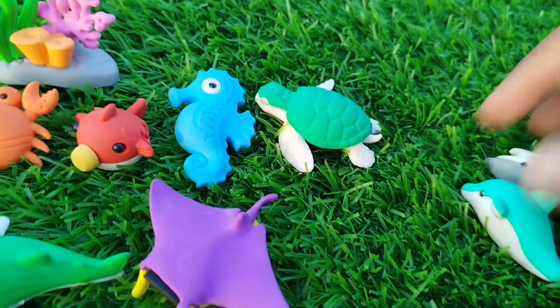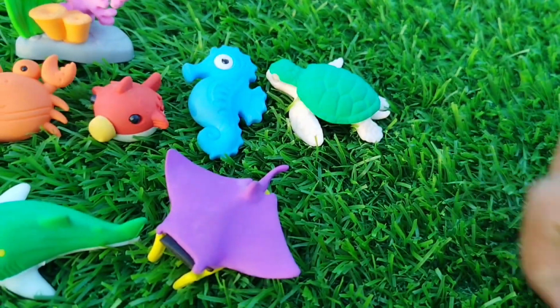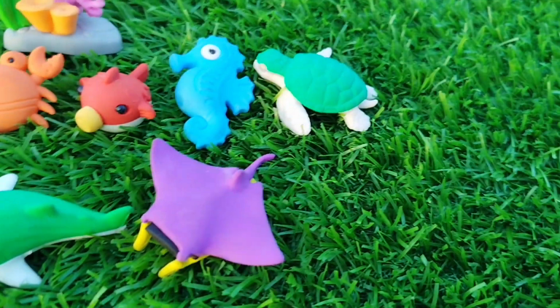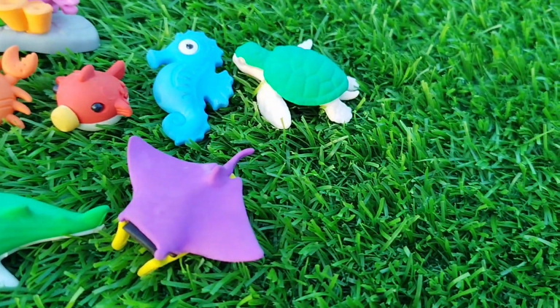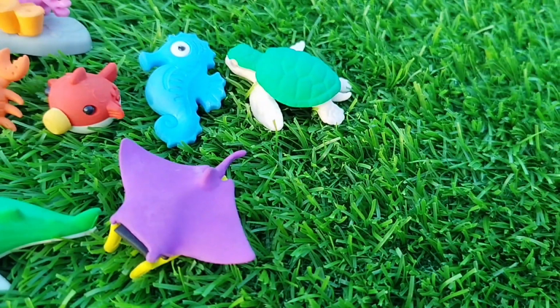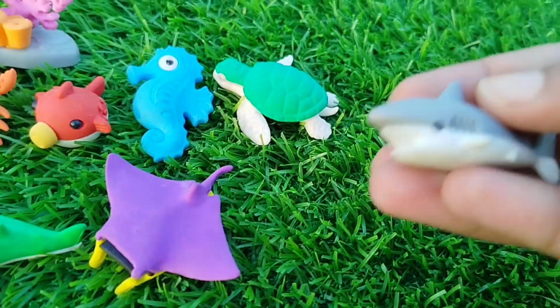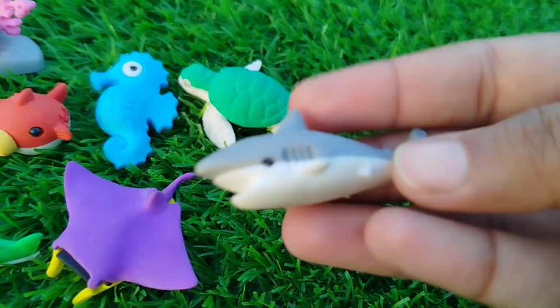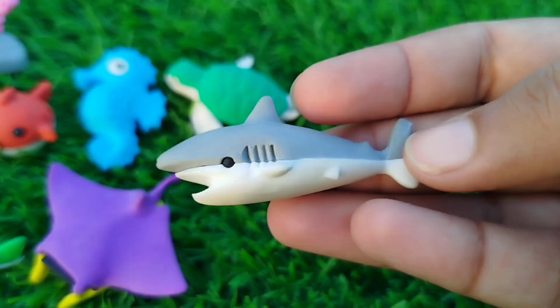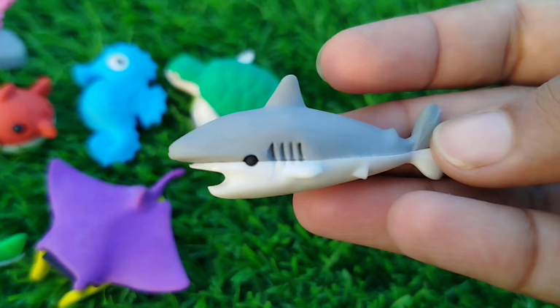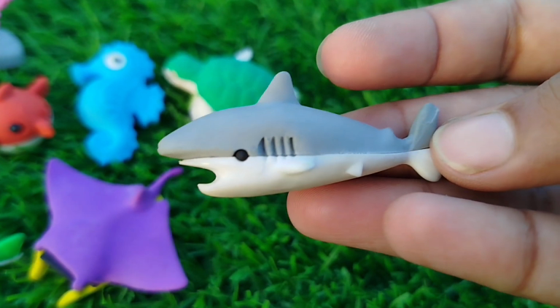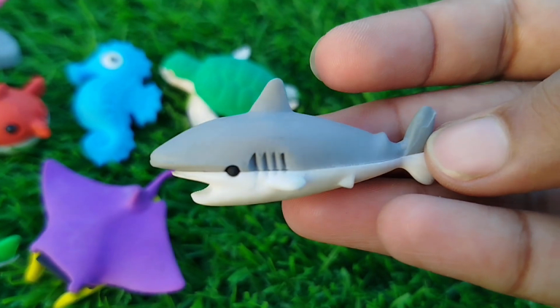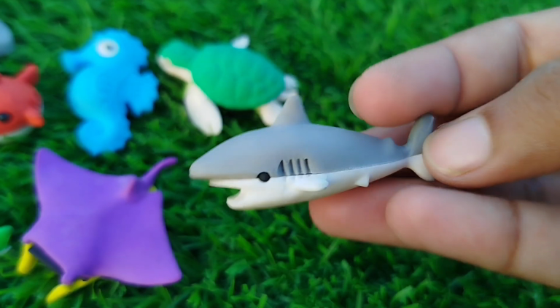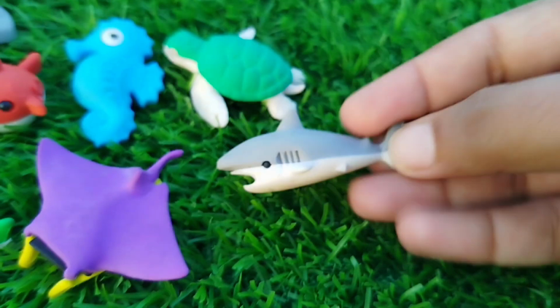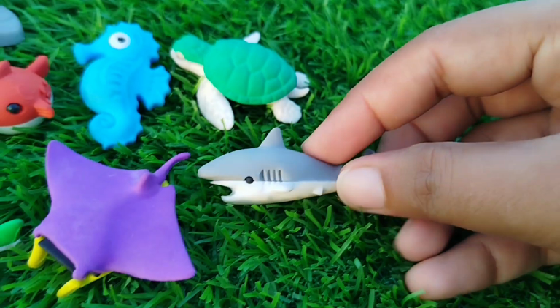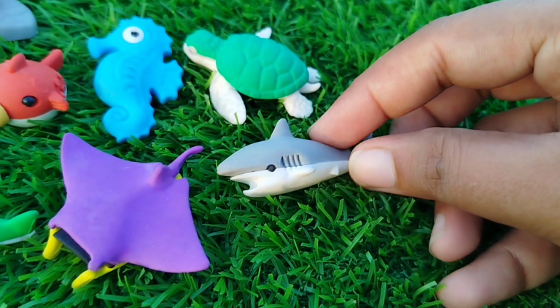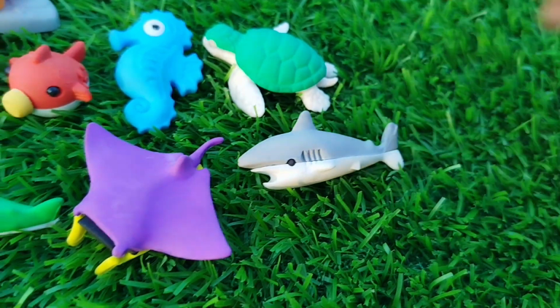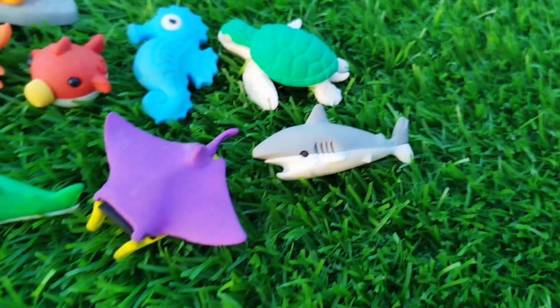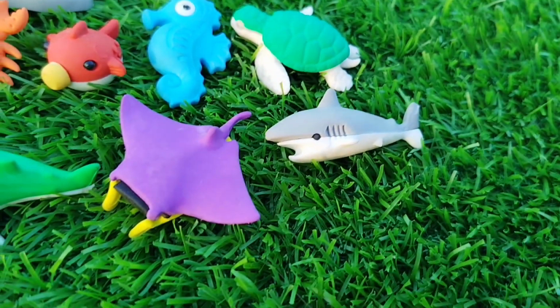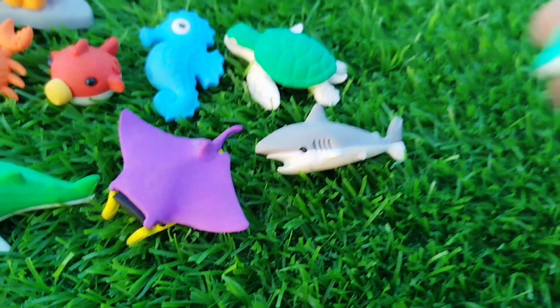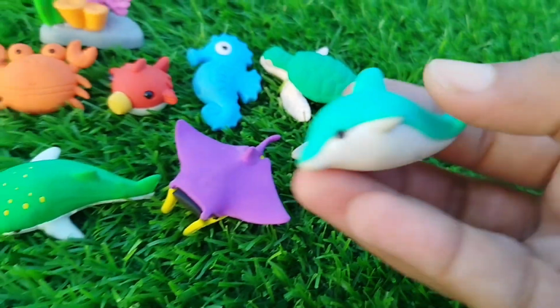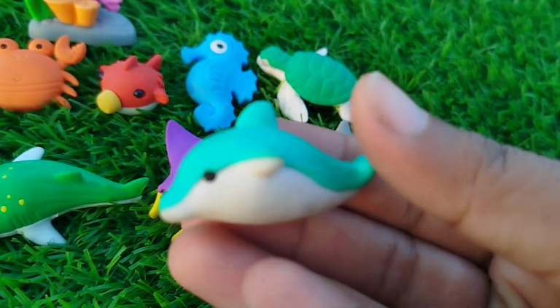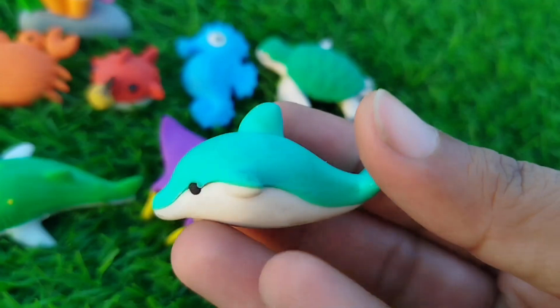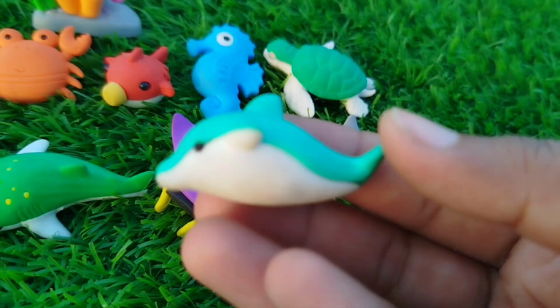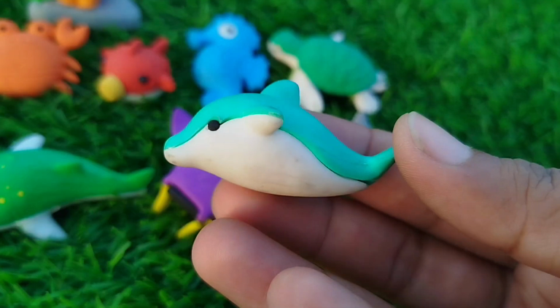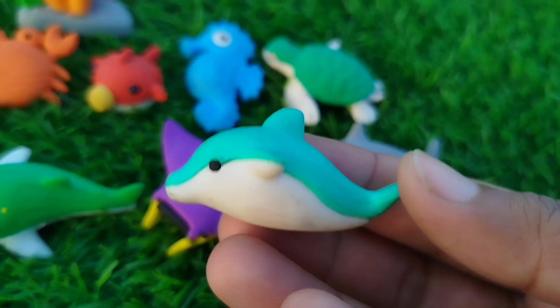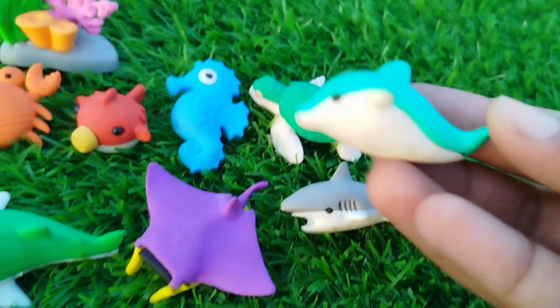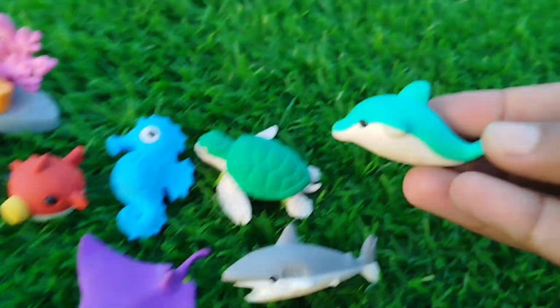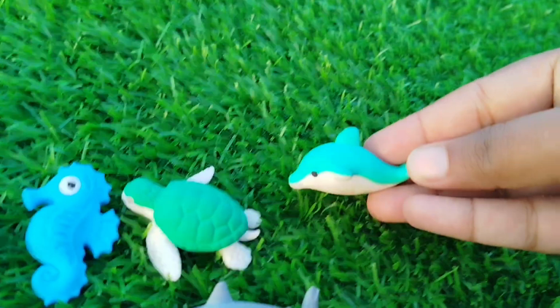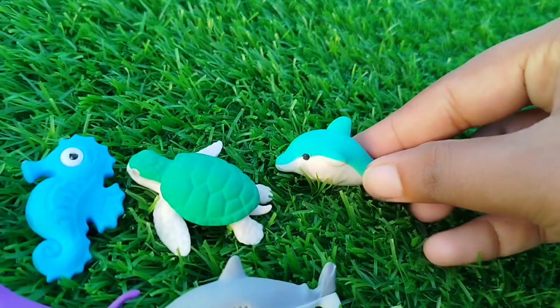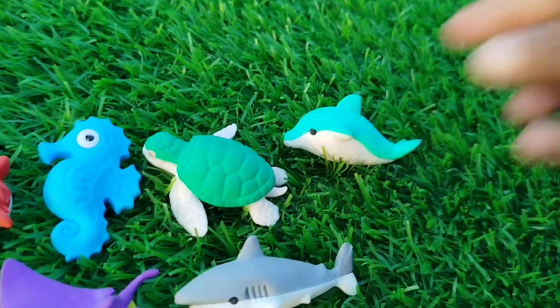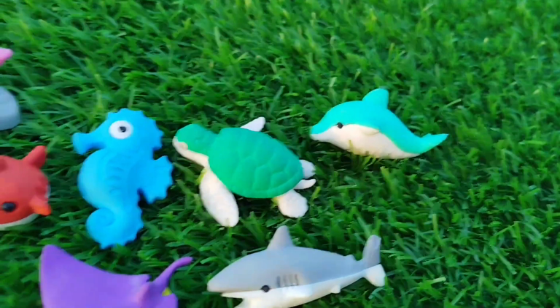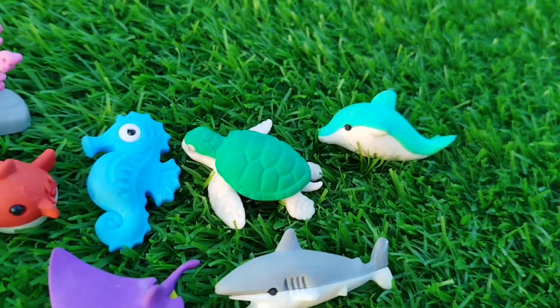The next one is a shark. This is a shark. The next sea animal is a dolphin. This is a dolphin.